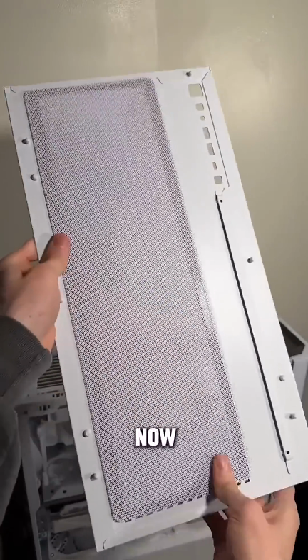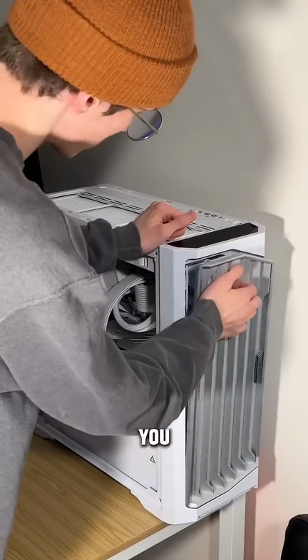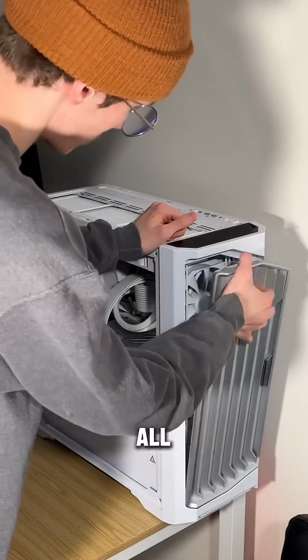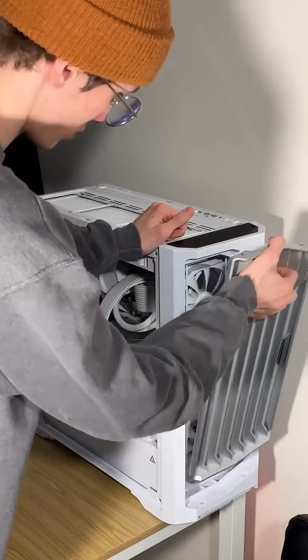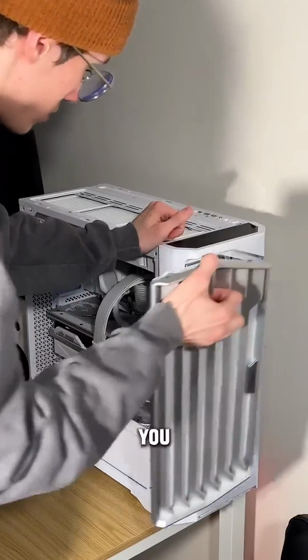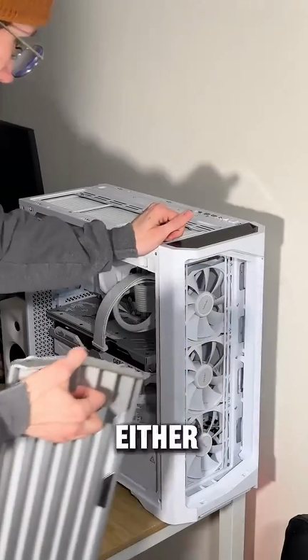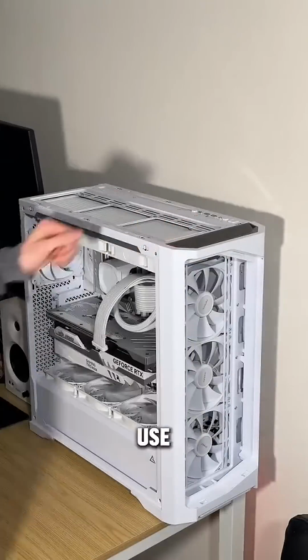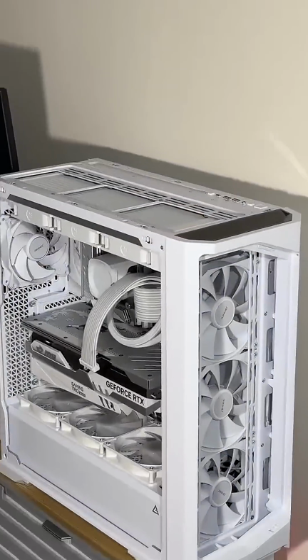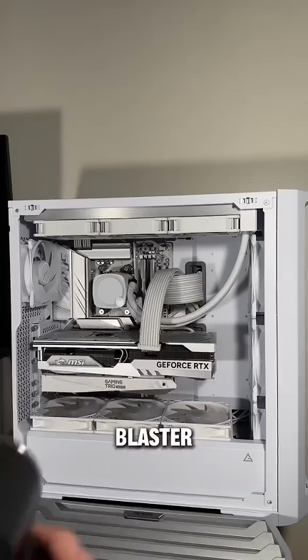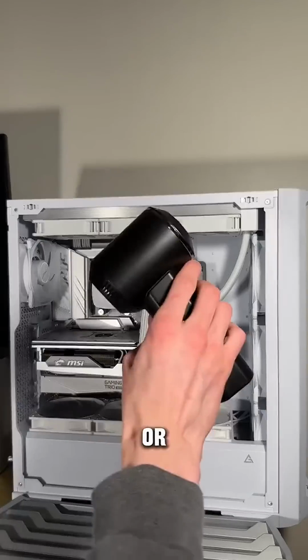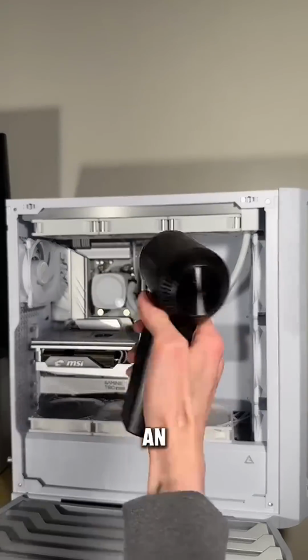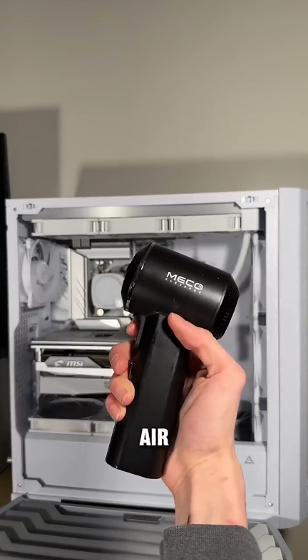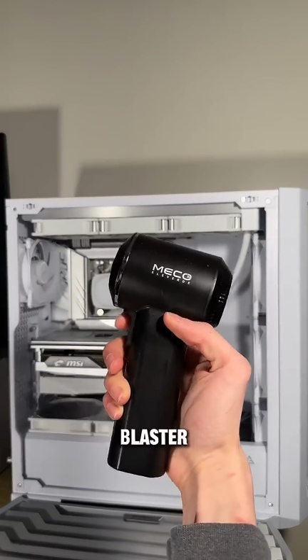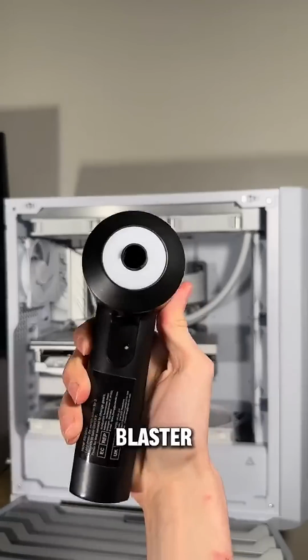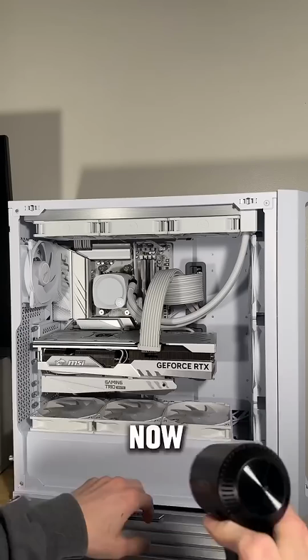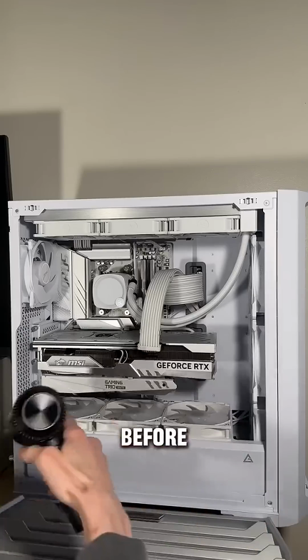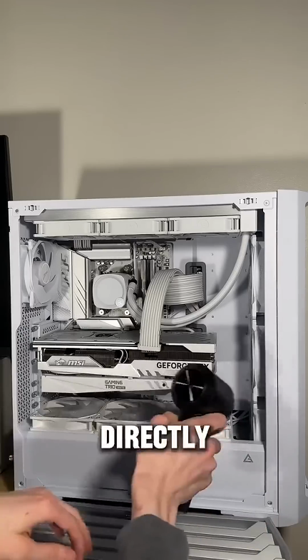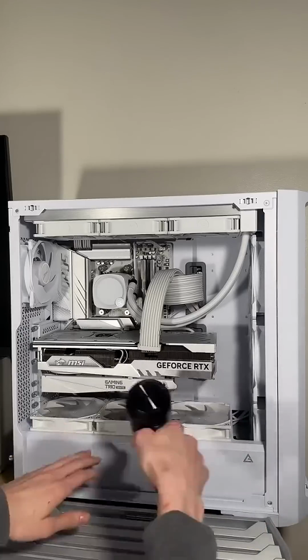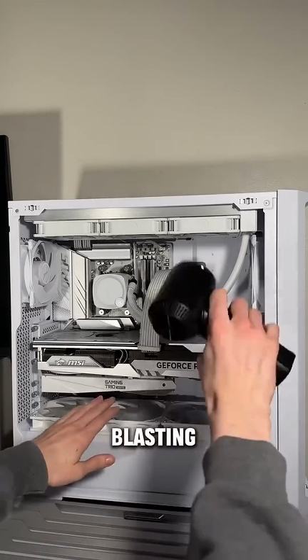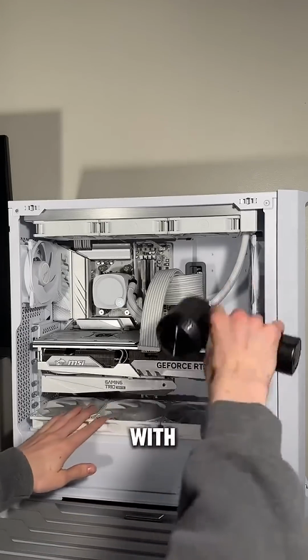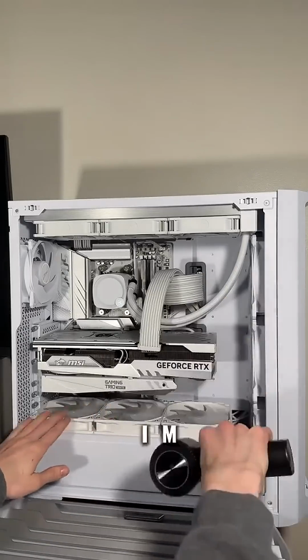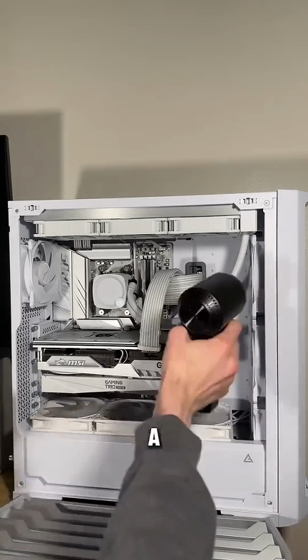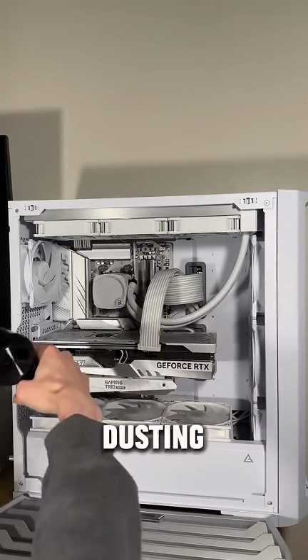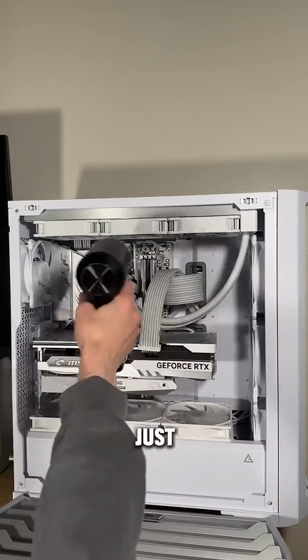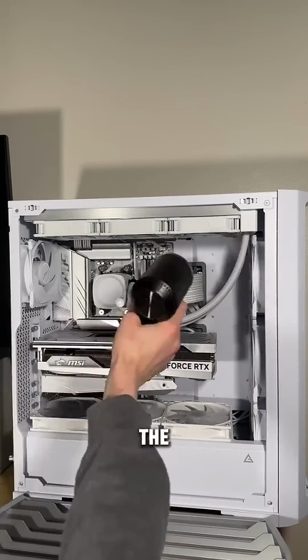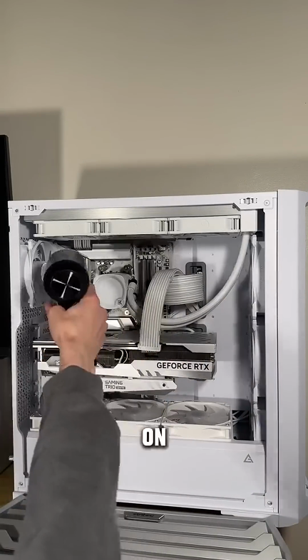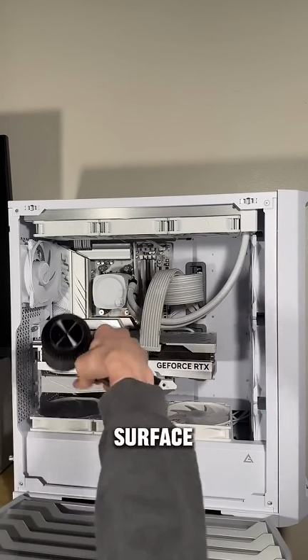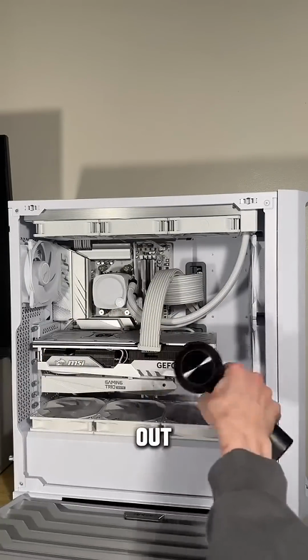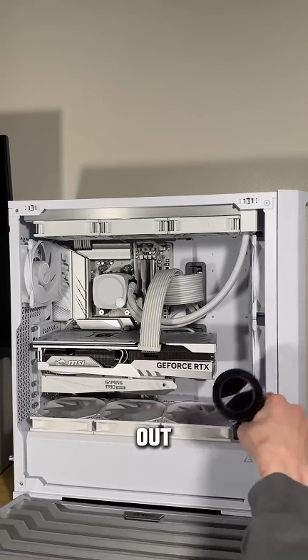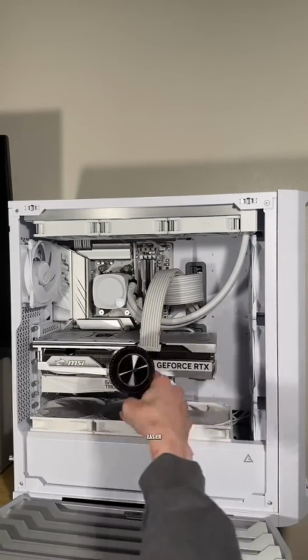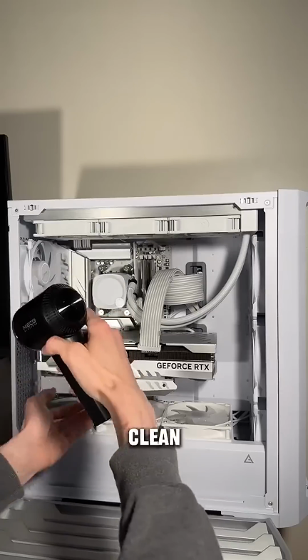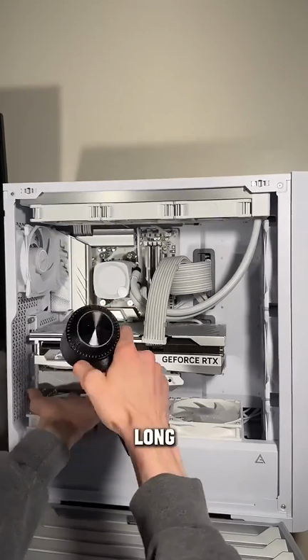After you remove all of your dust covers, you can either use an air blaster or an electric air blaster. Now before I start directly blasting things with air, I'm gonna give it a general dusting just to get all the stuff on the surface out. It makes it easier to clean in the long run.